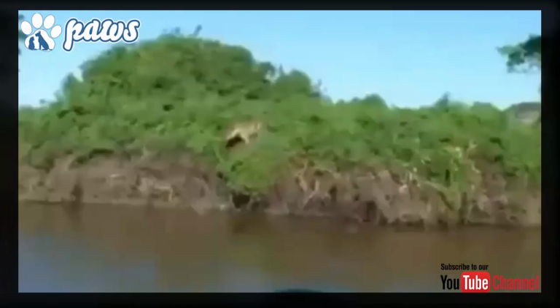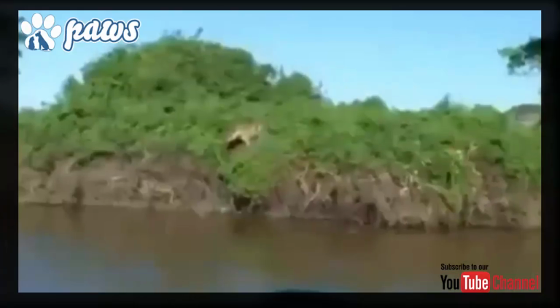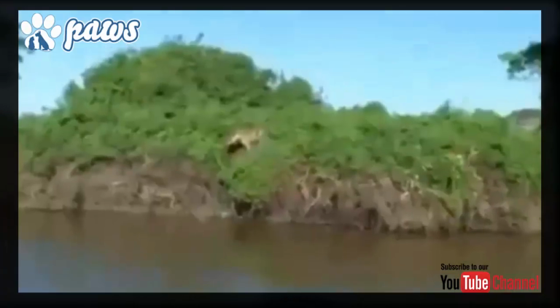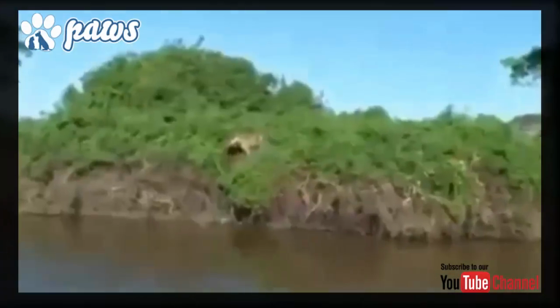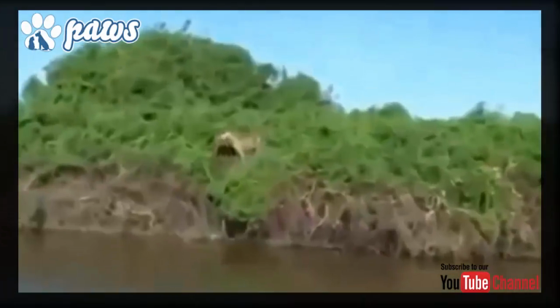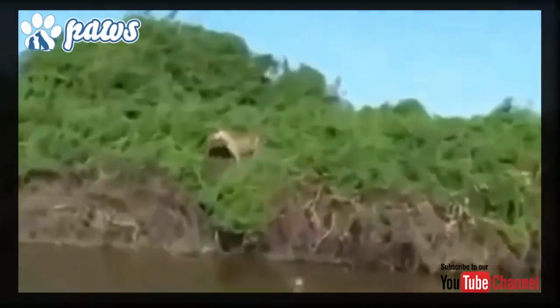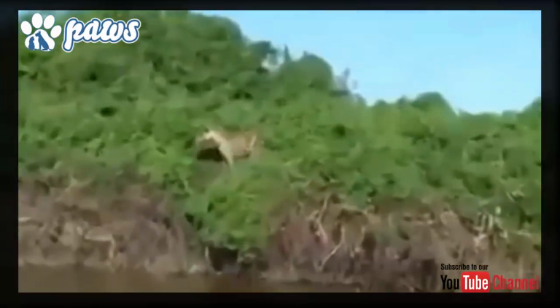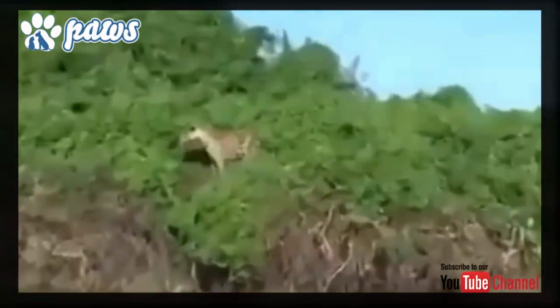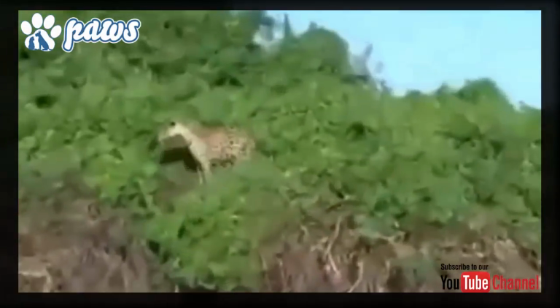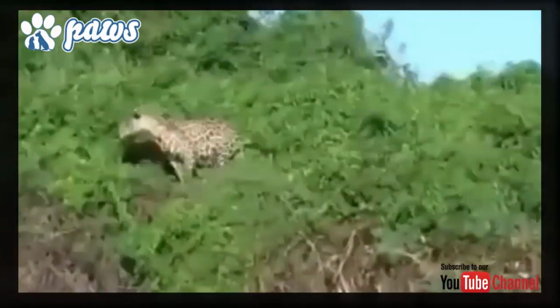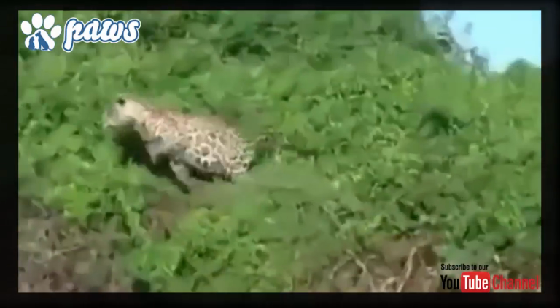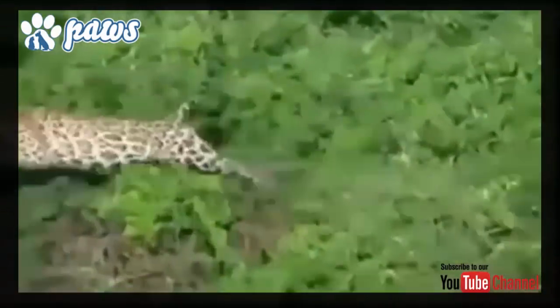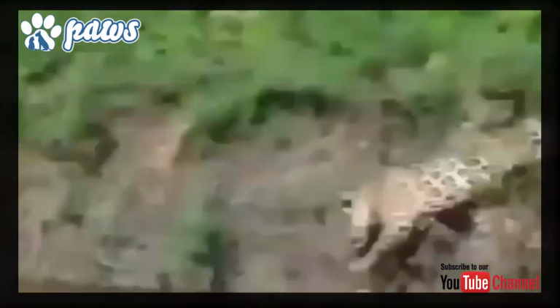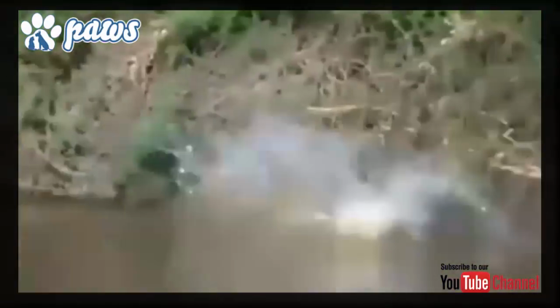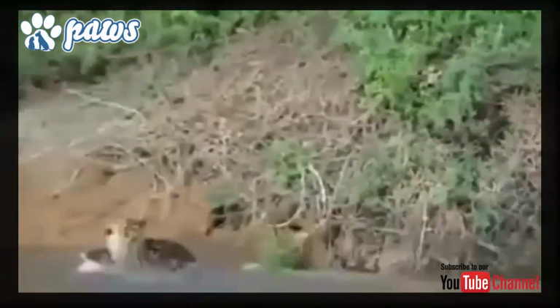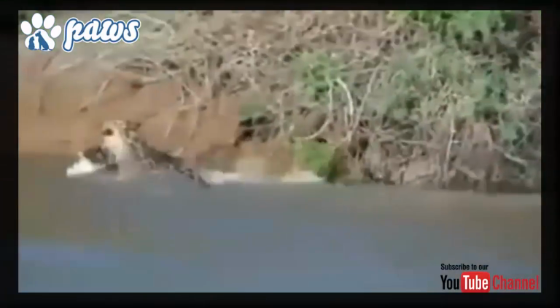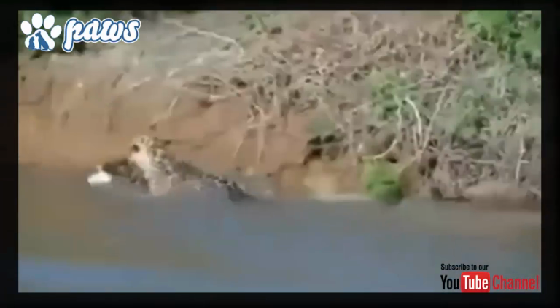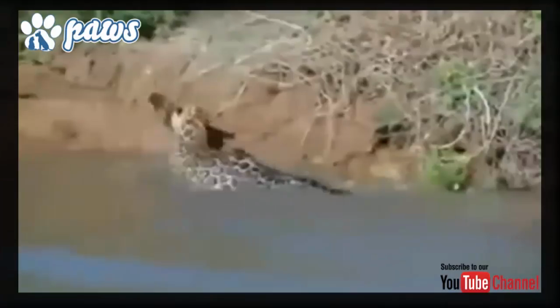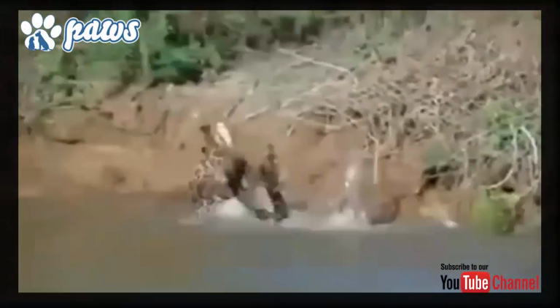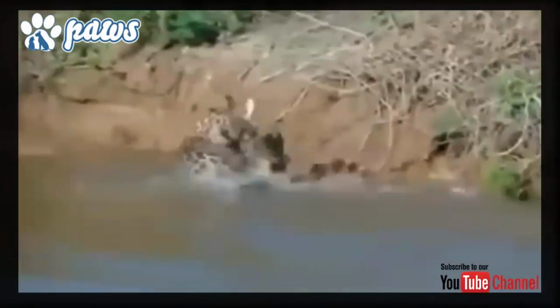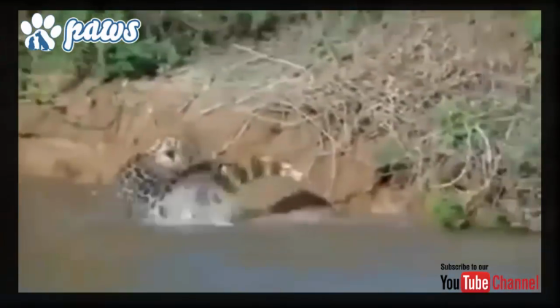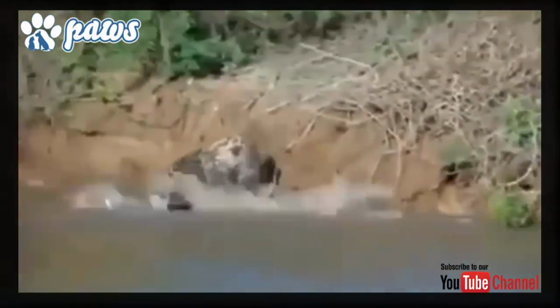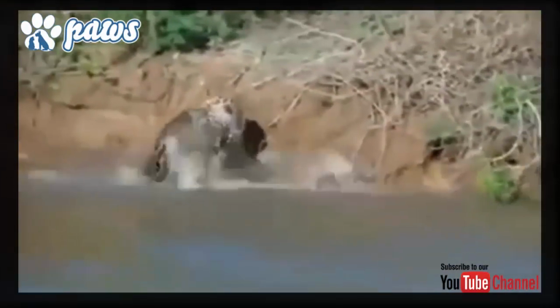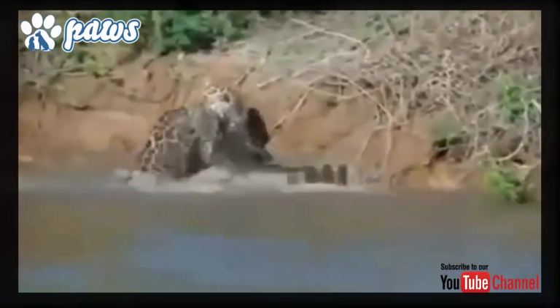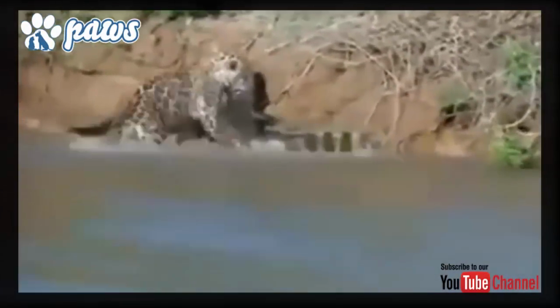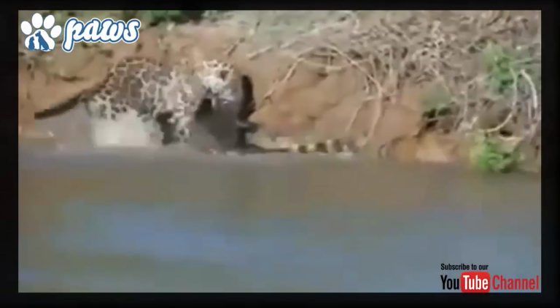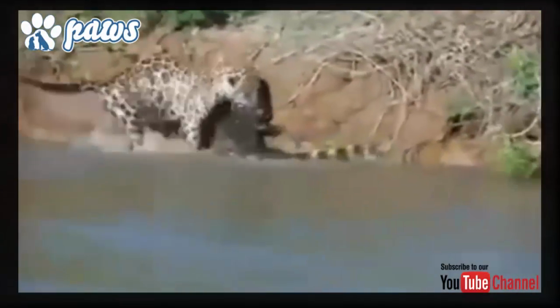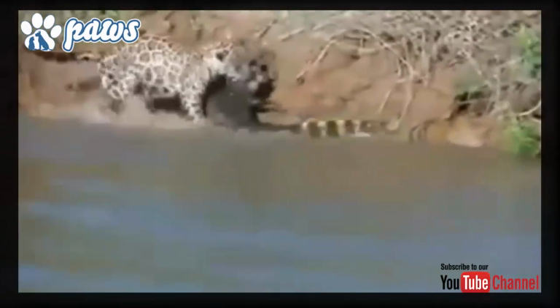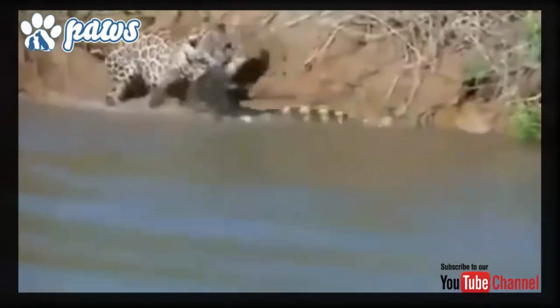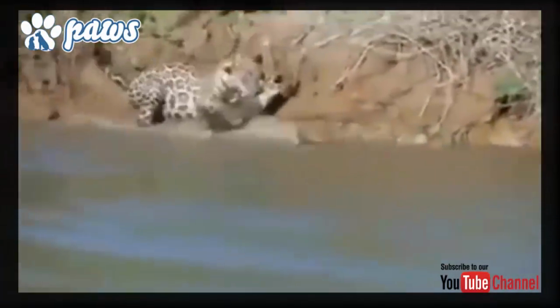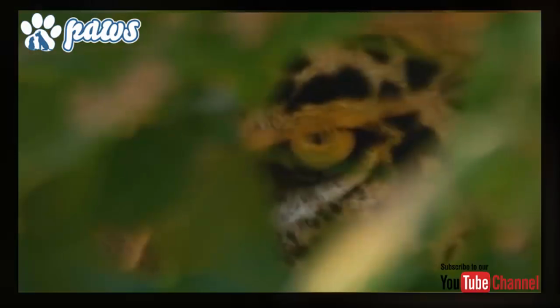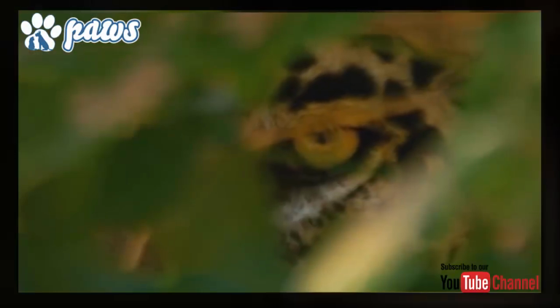The Jaguar is largely a solitary, opportunistic, stalk-and-ambush predator at the top of the food chain. Jaguars have been observed to use seasons to their advantage when hunting.